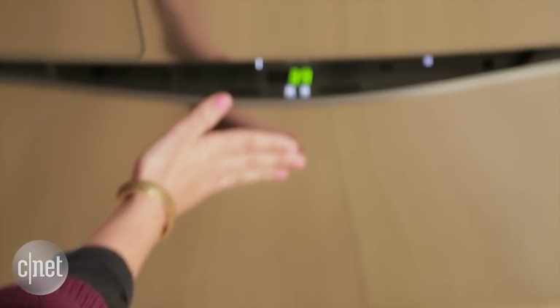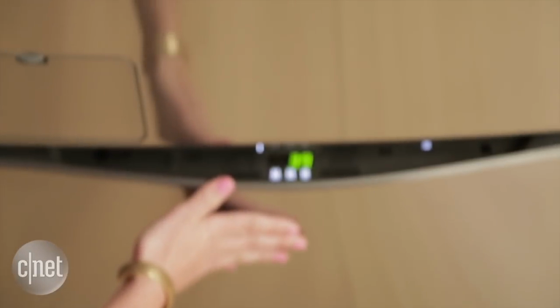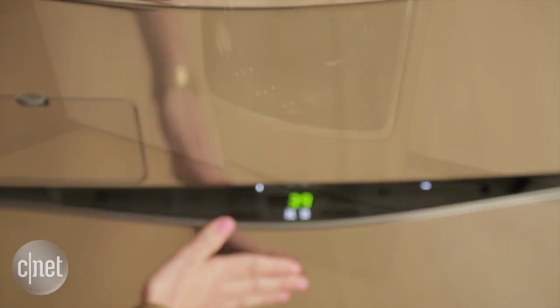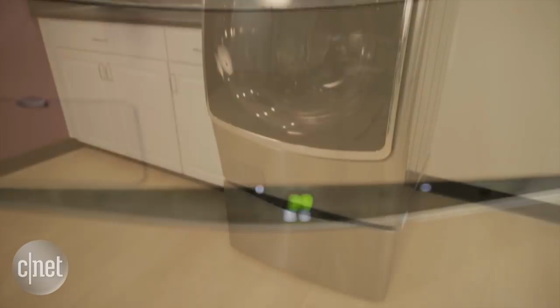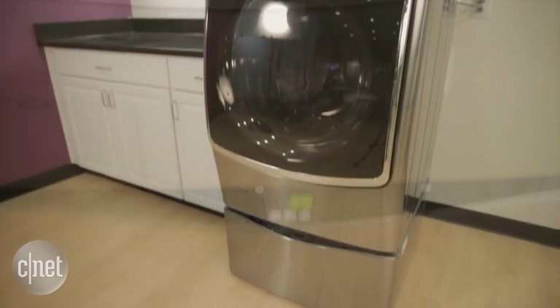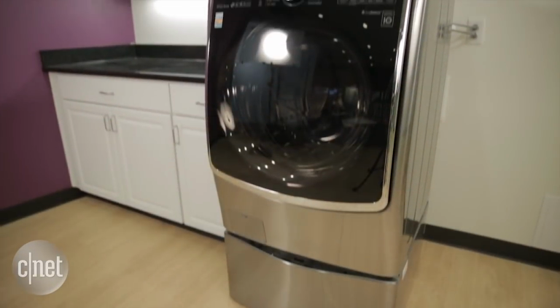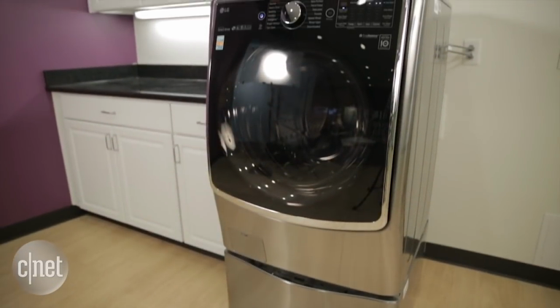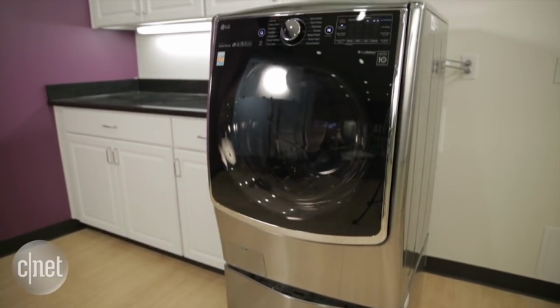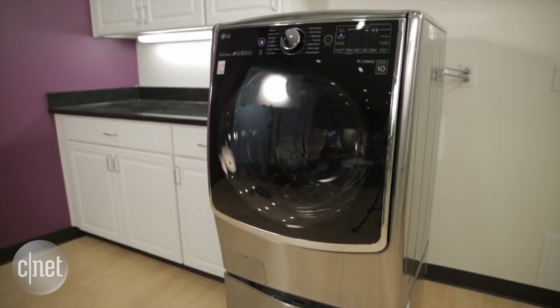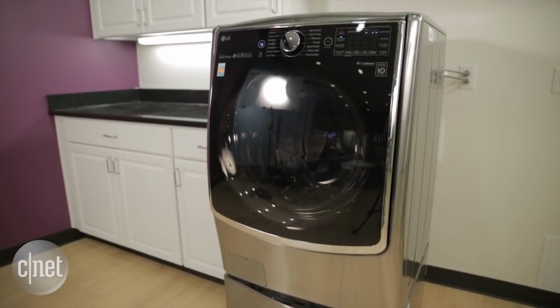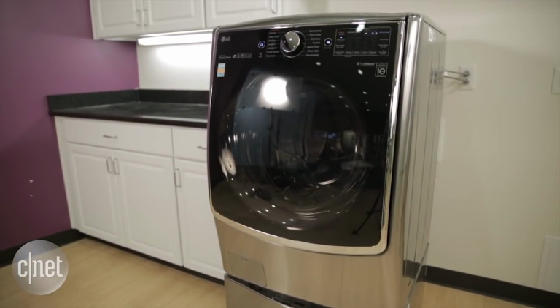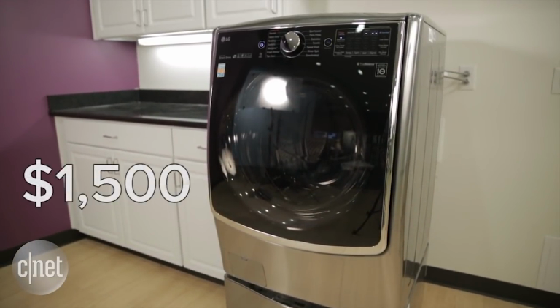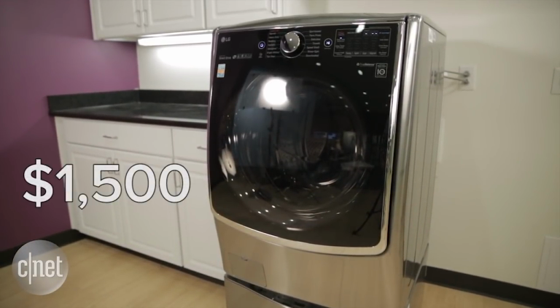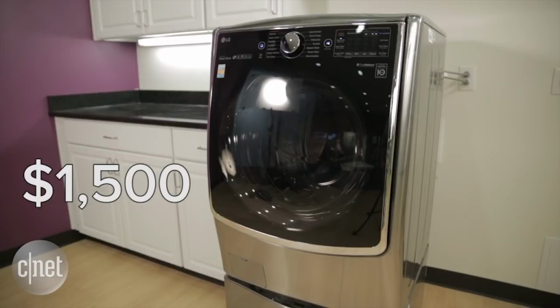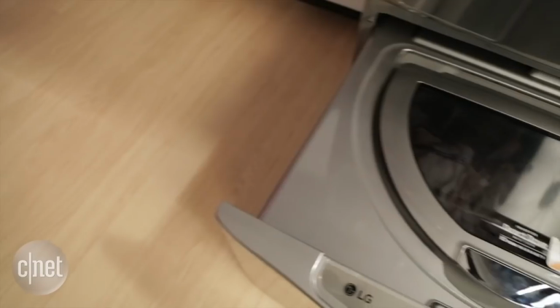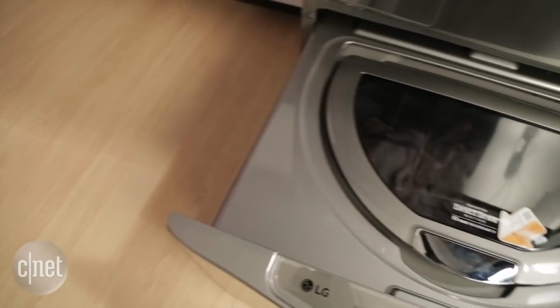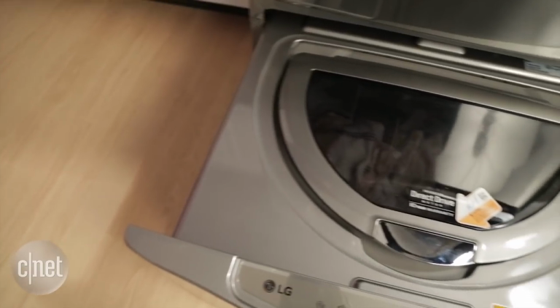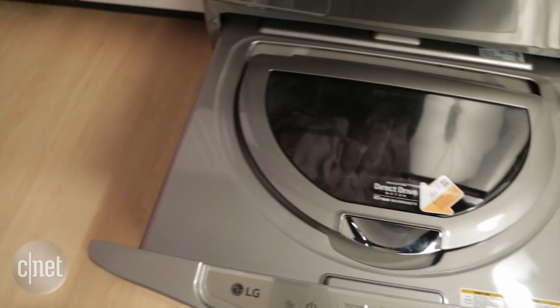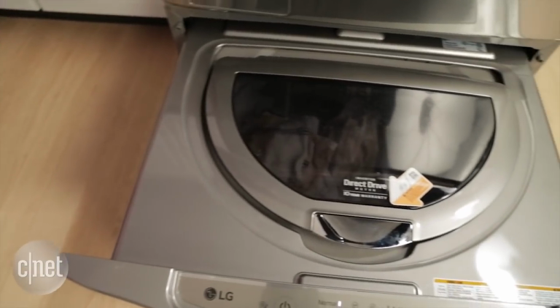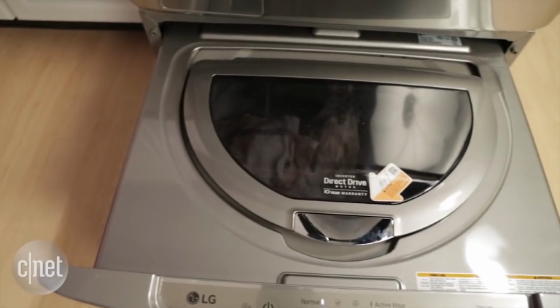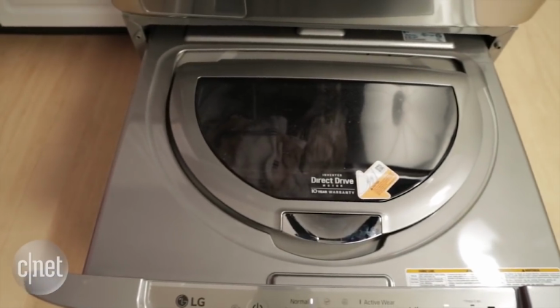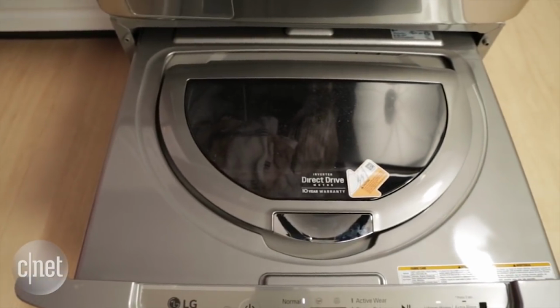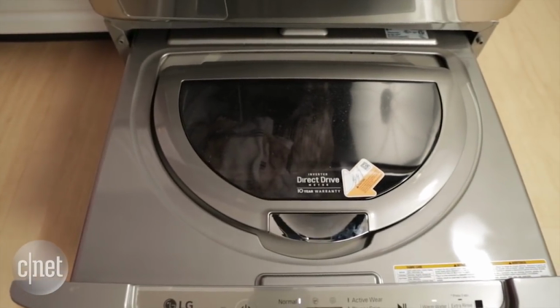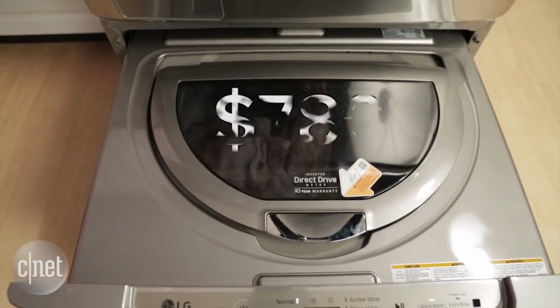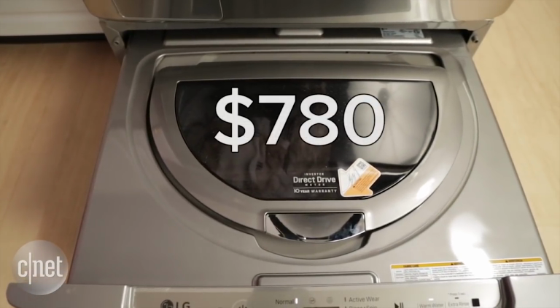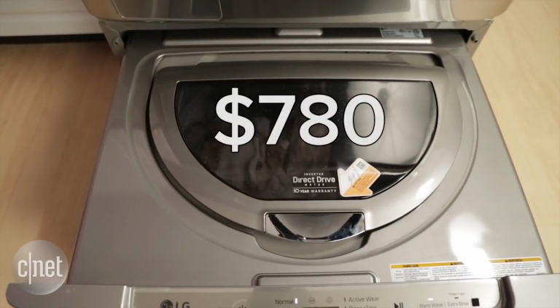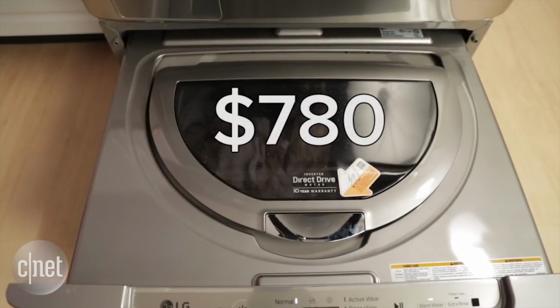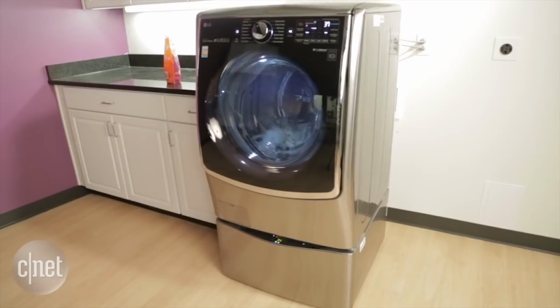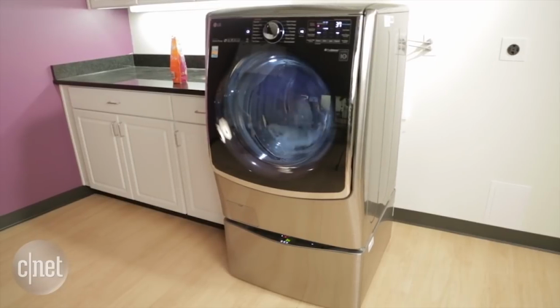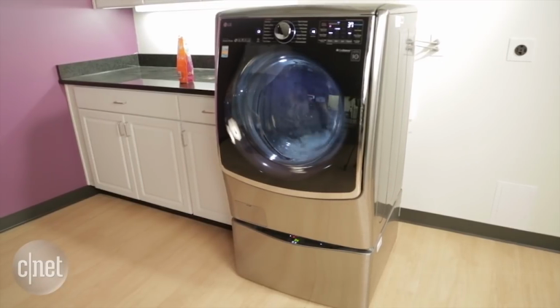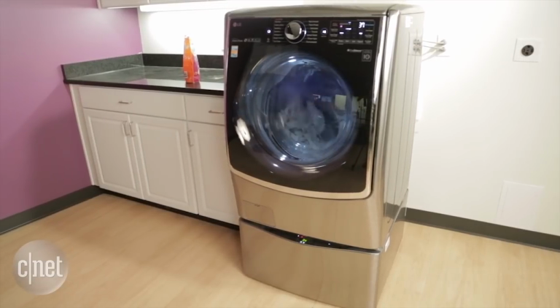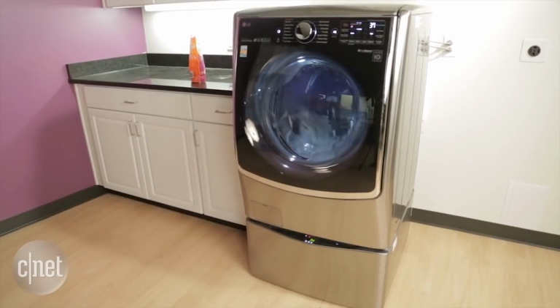This top unit here is expected to retail for $1,500. The bottom one will cost a whopping $780, so combined, that makes for a pretty pricey laundry solution.